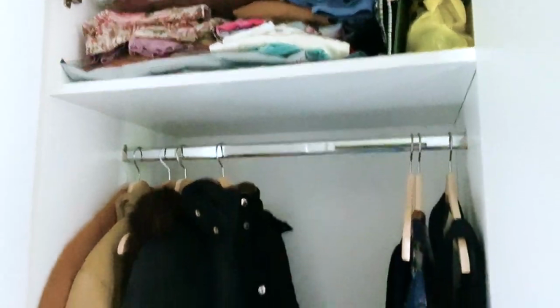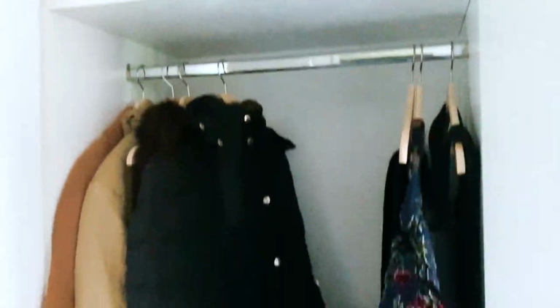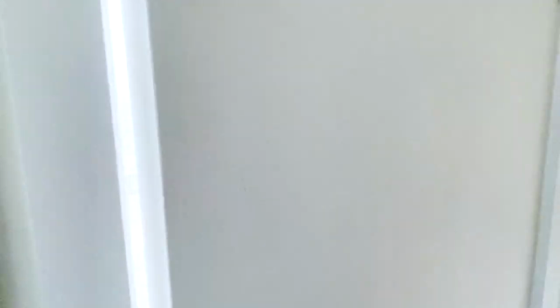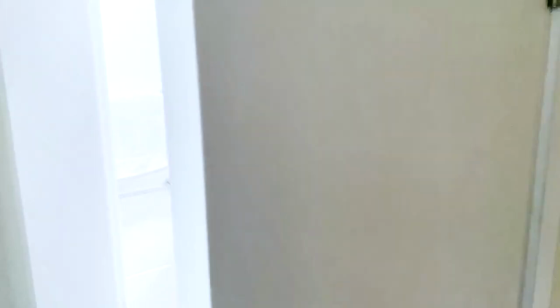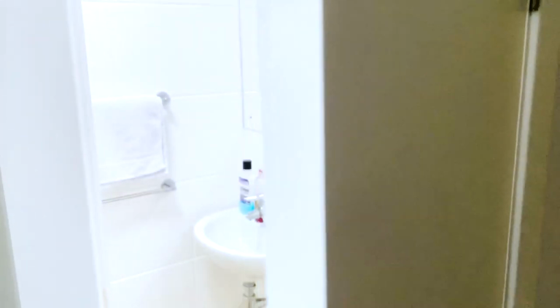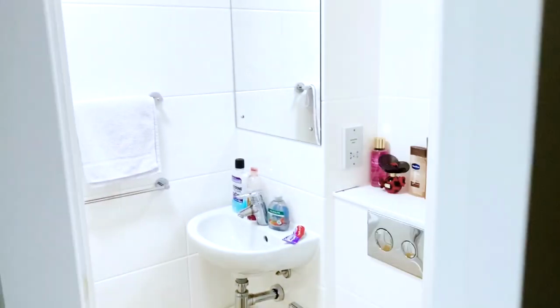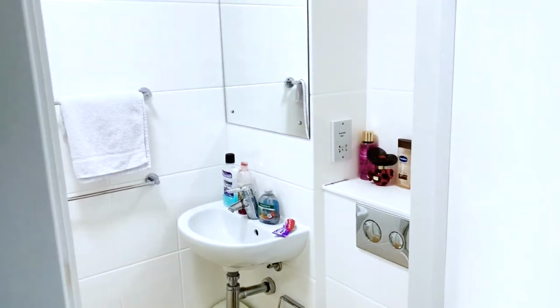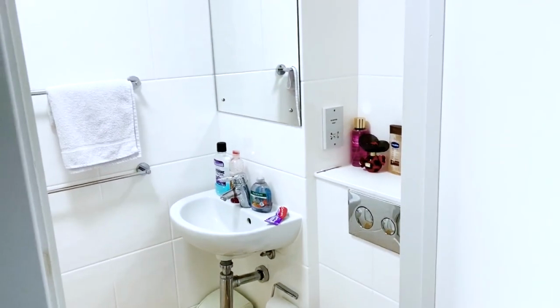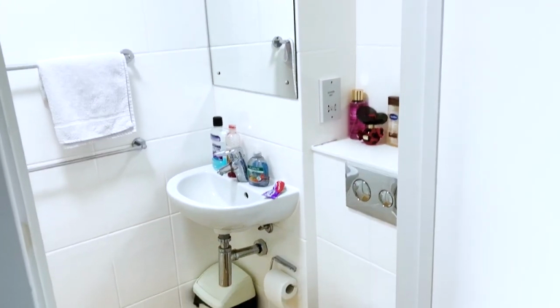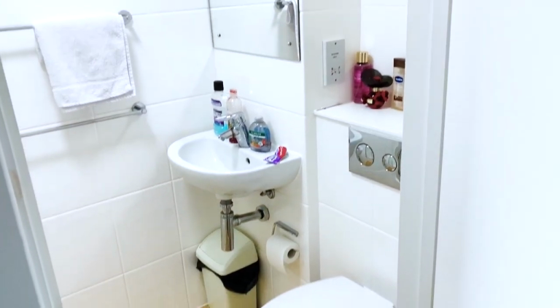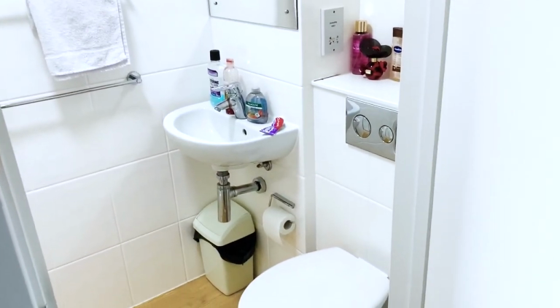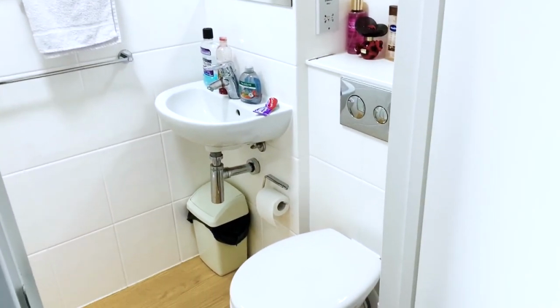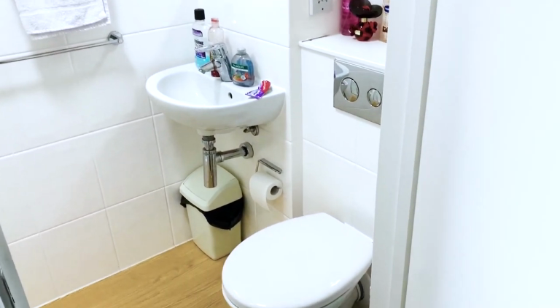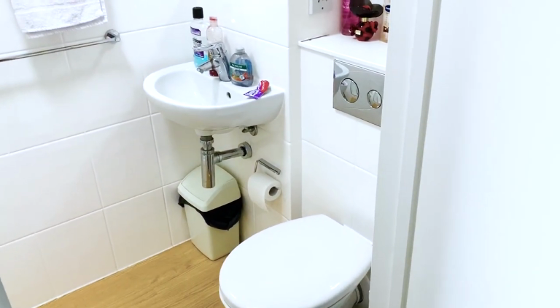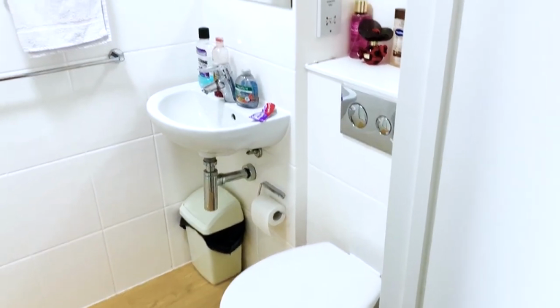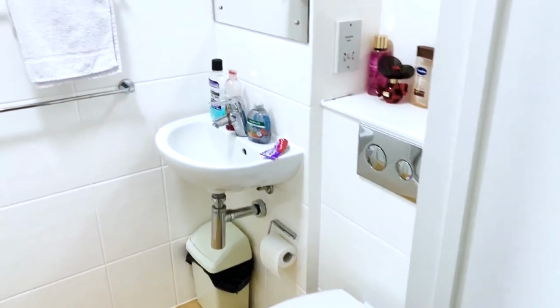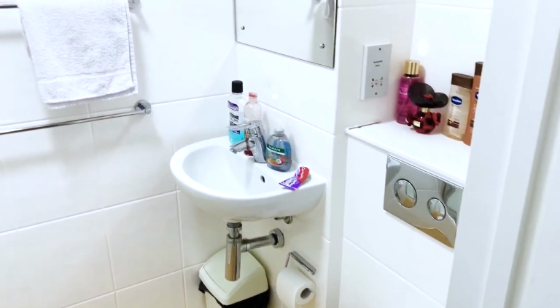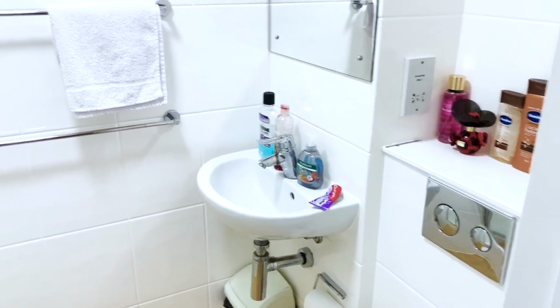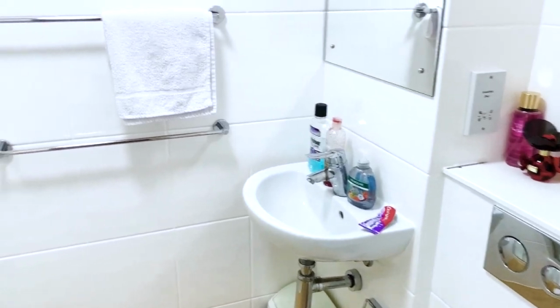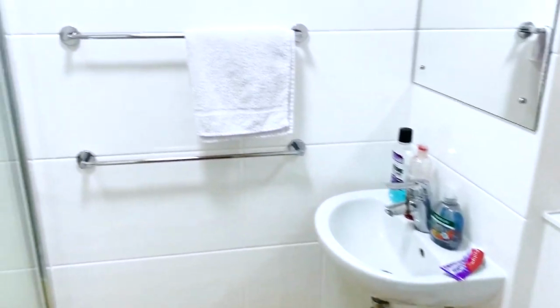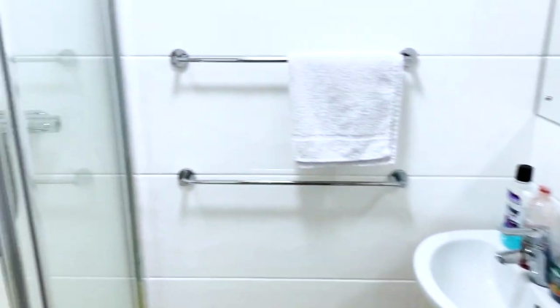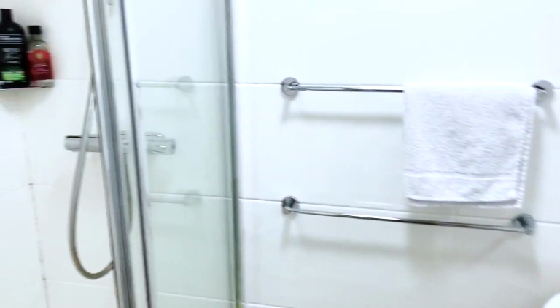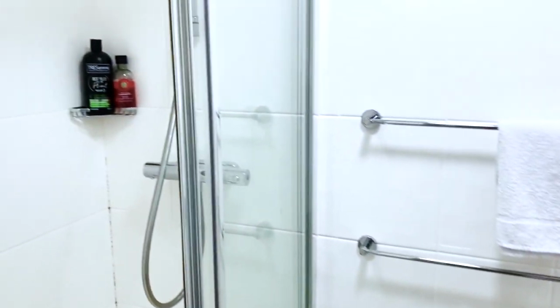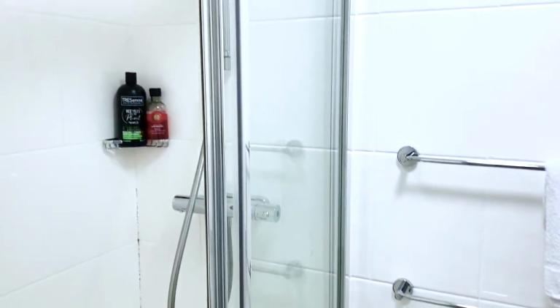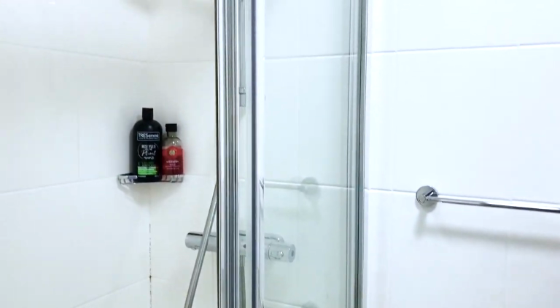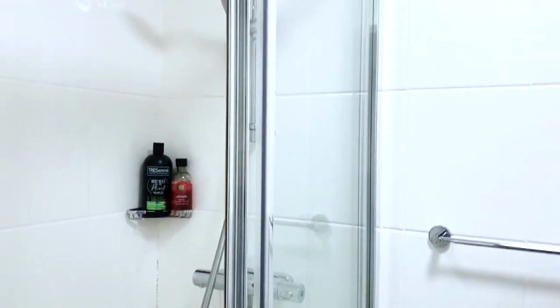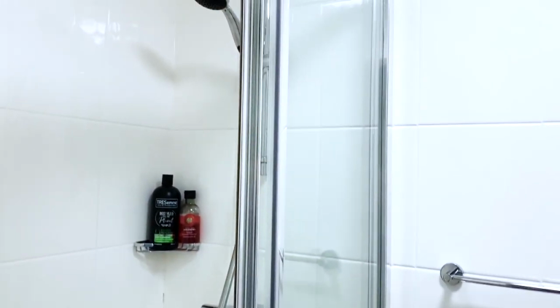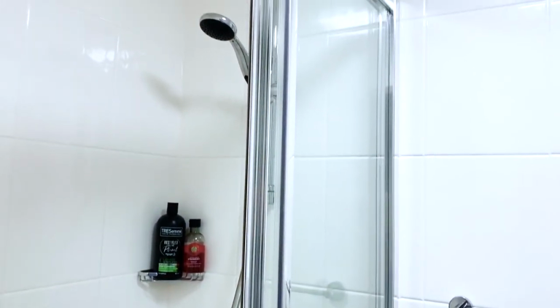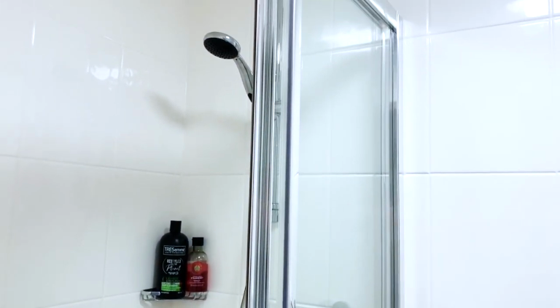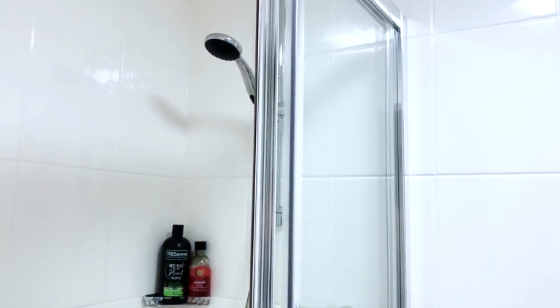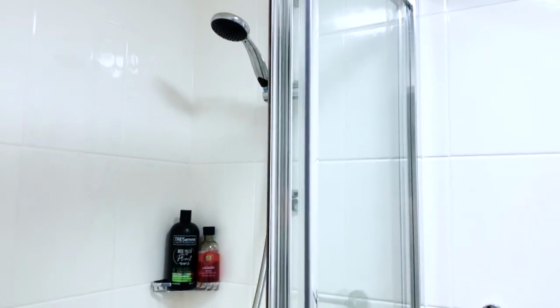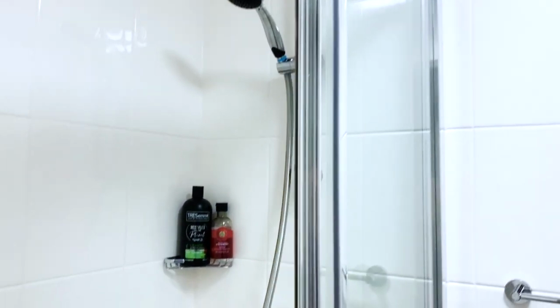Then we have an ensuite bathroom with the toilet, the sink and the shower.